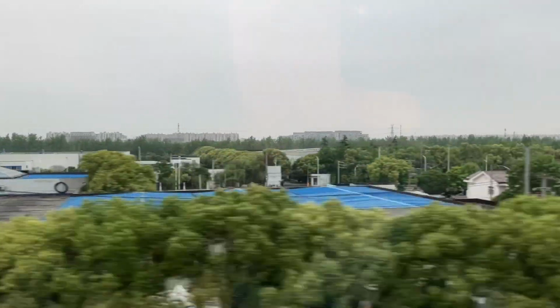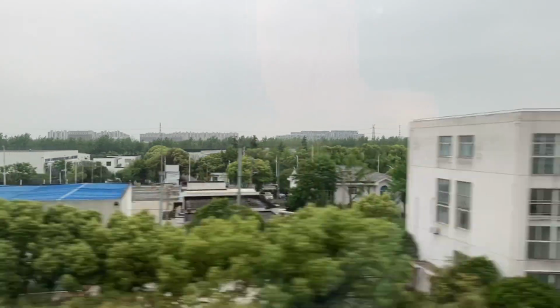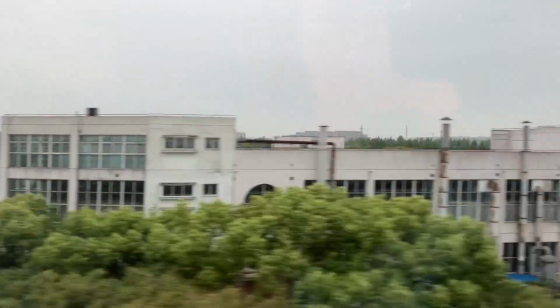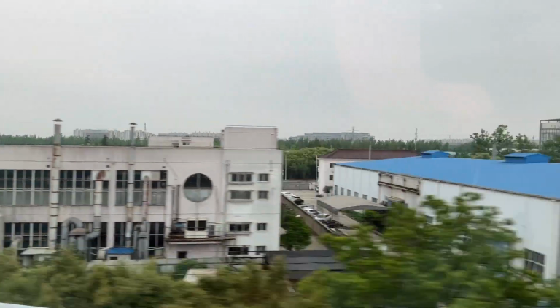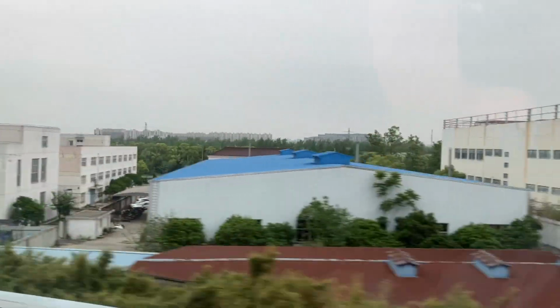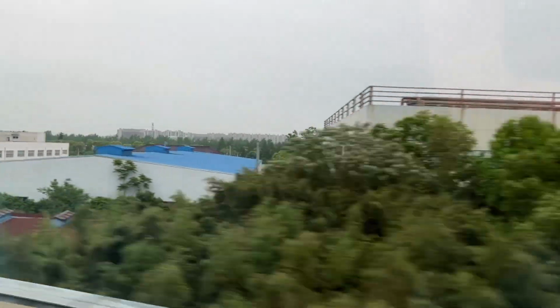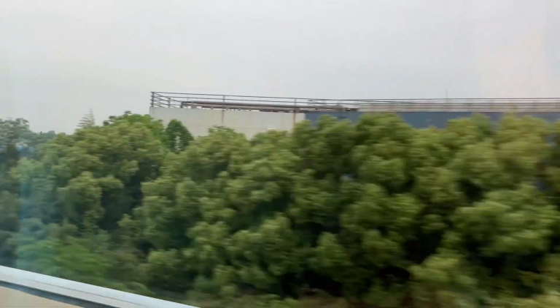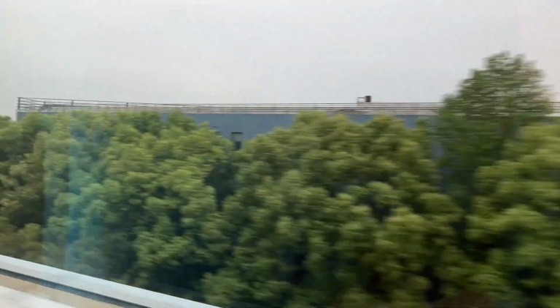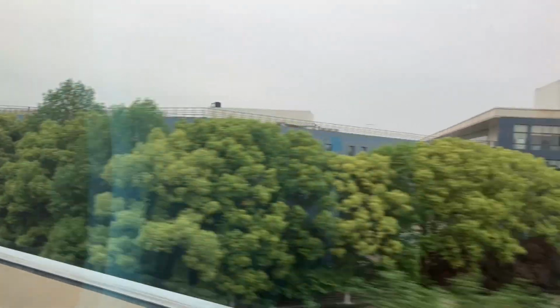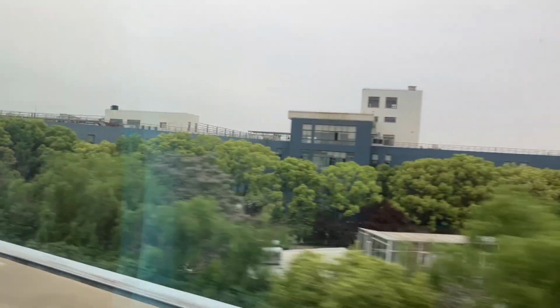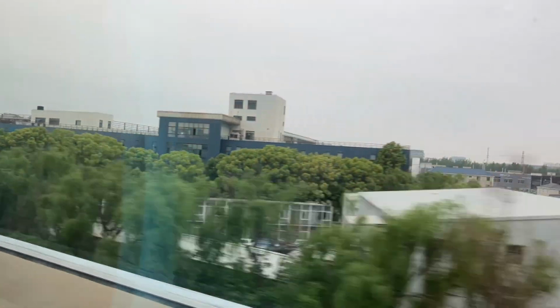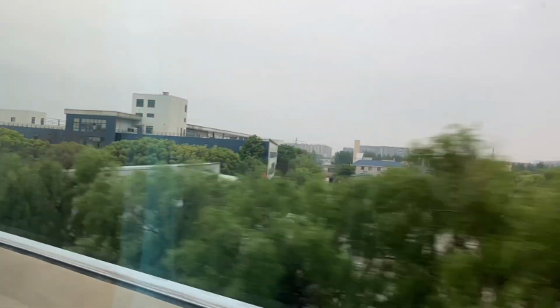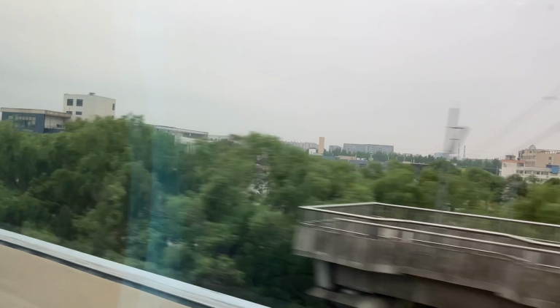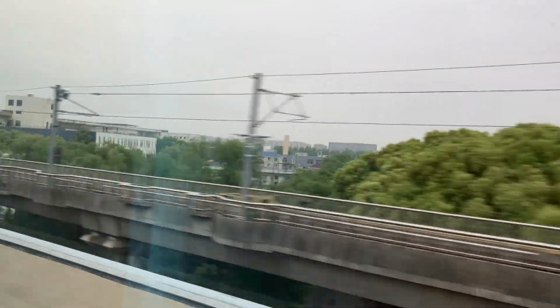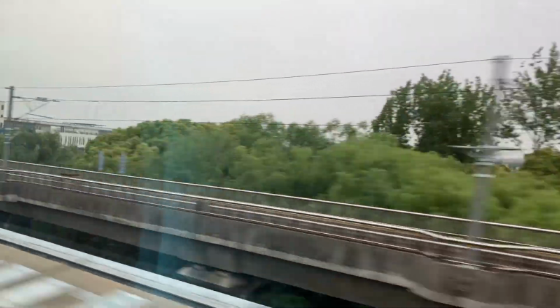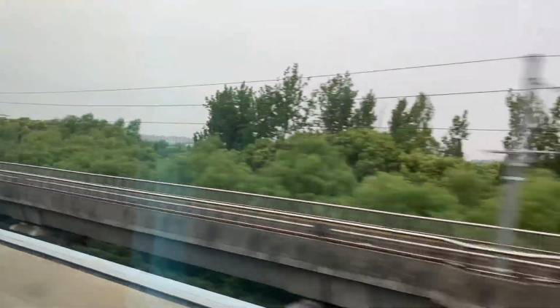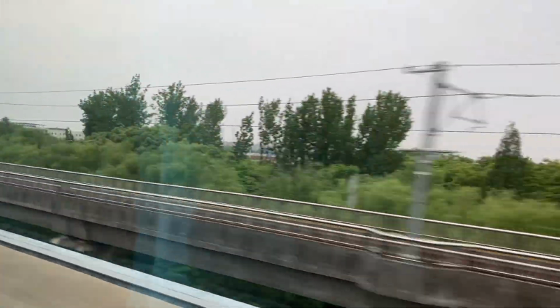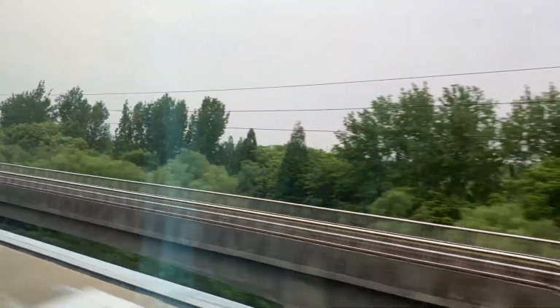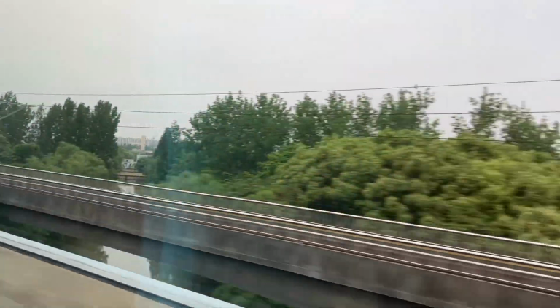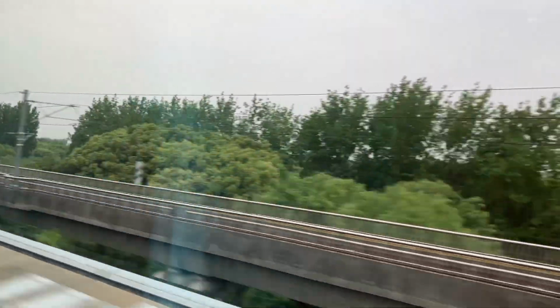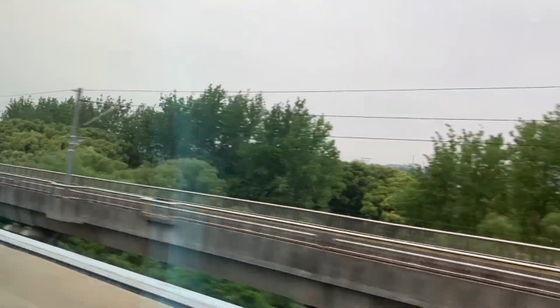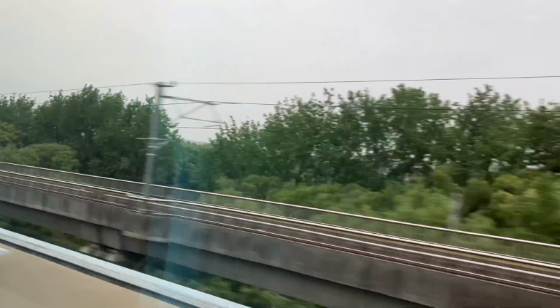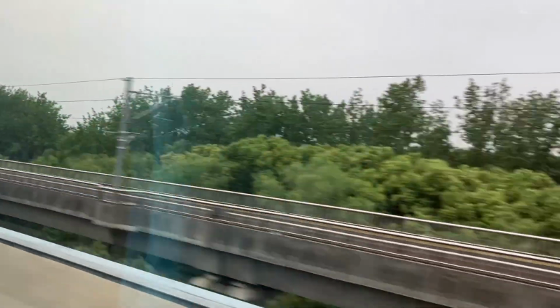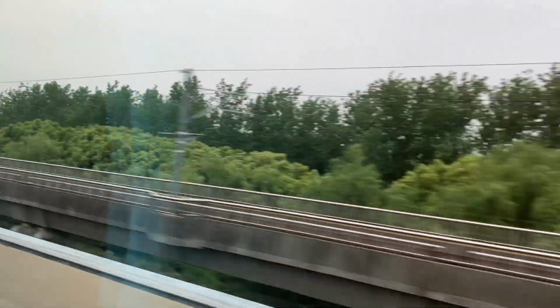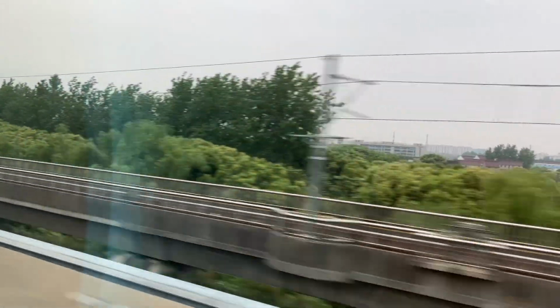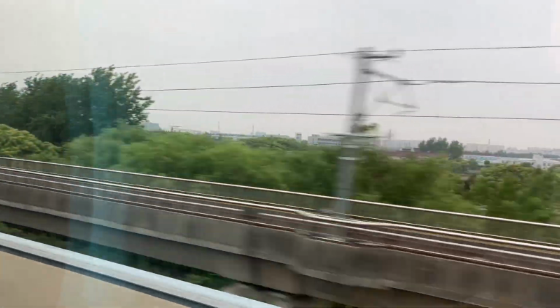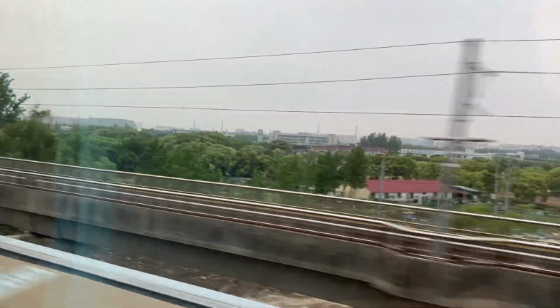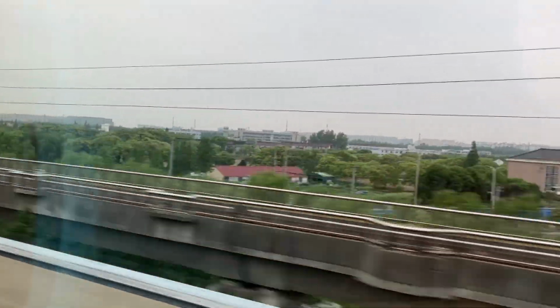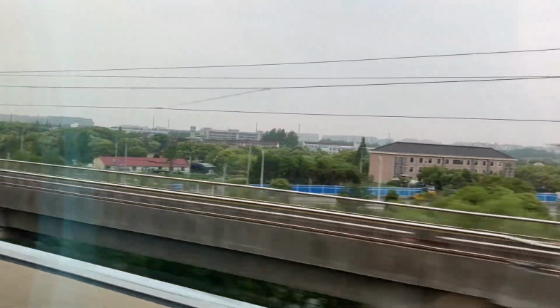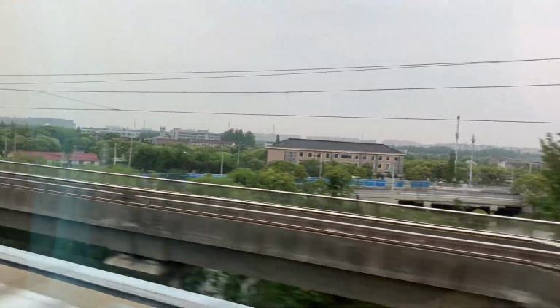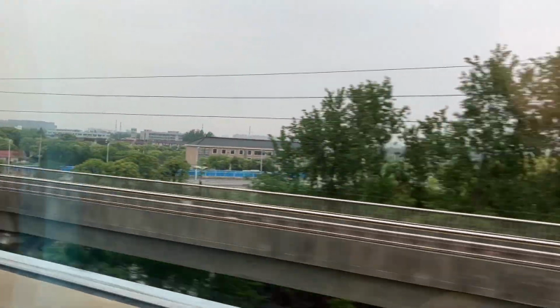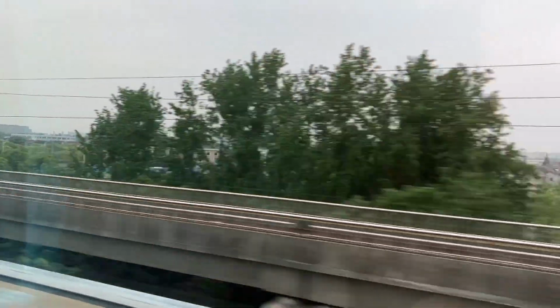It was declared by the country to become an economic development zone, so it became a large city. All of the development that you can see really comes since the 90s.